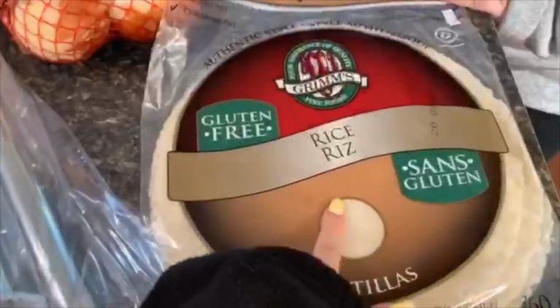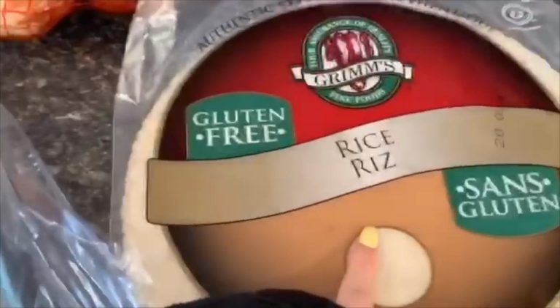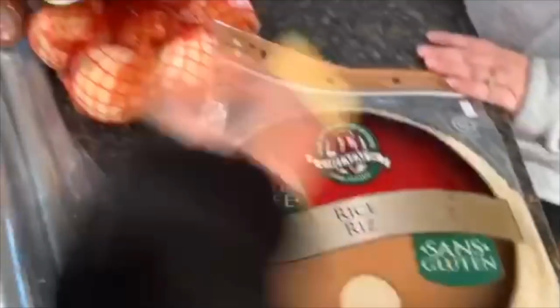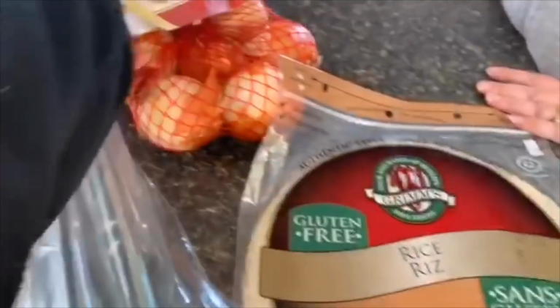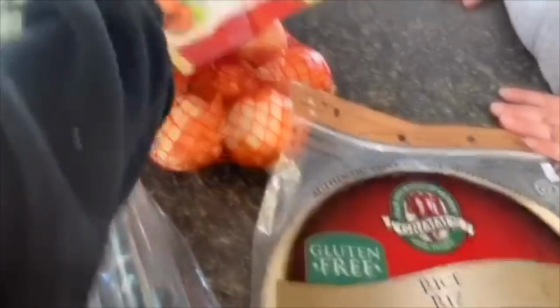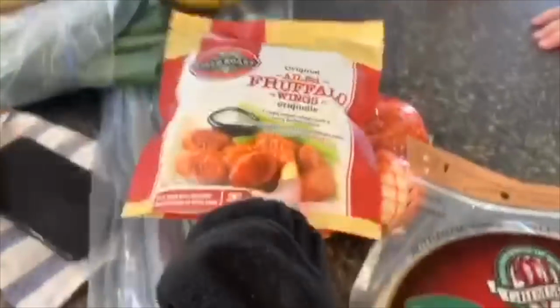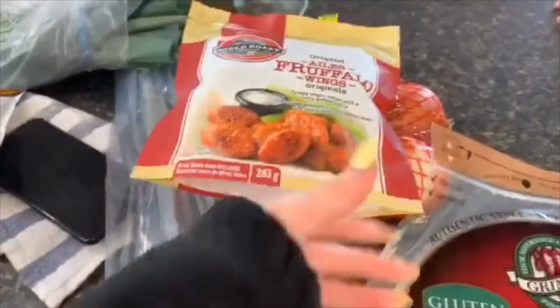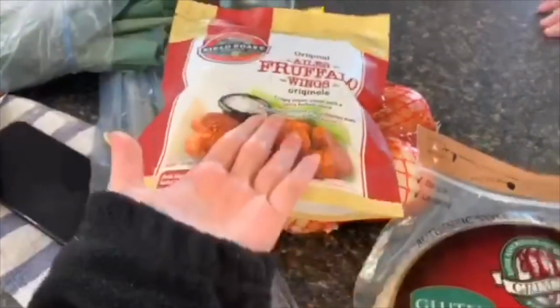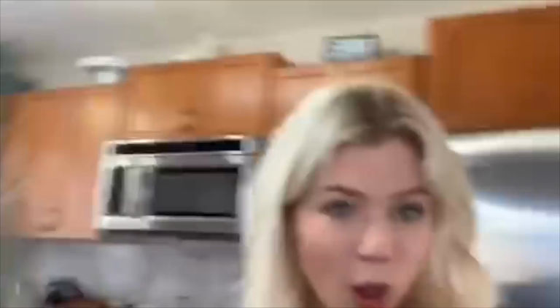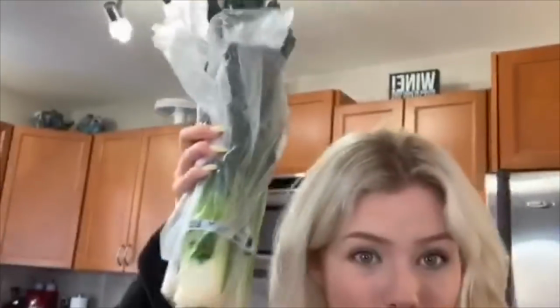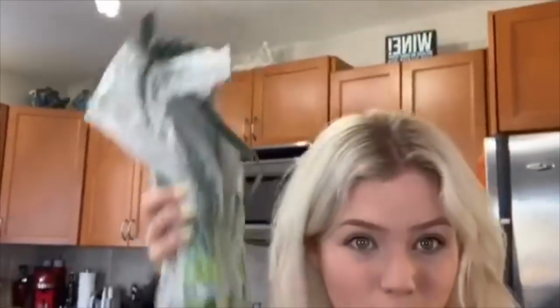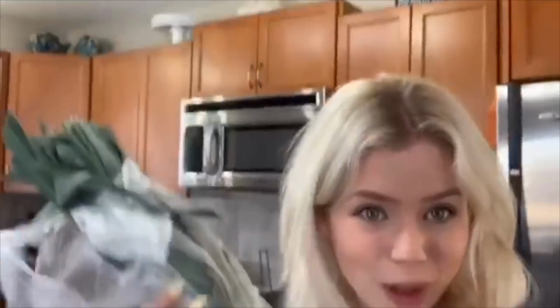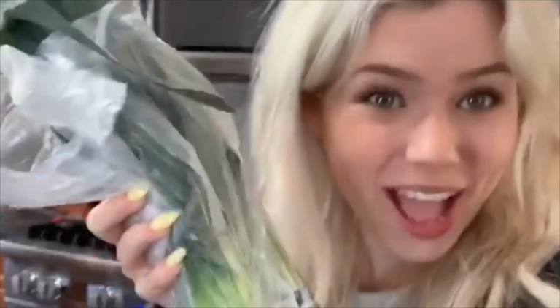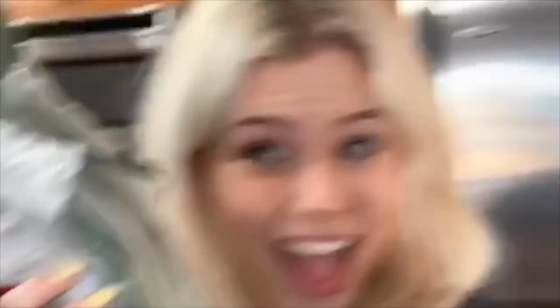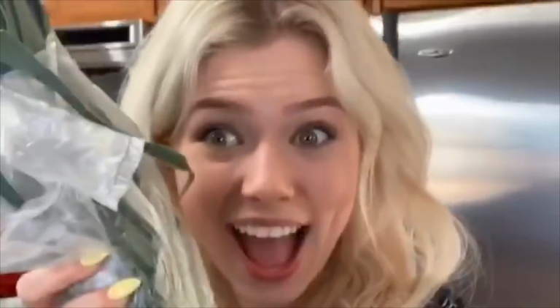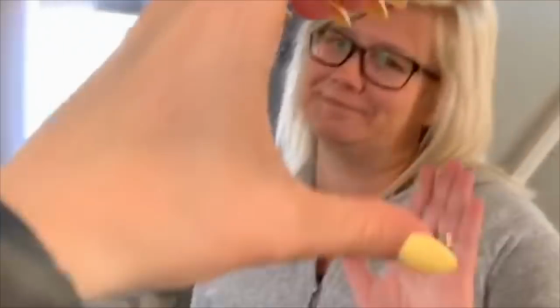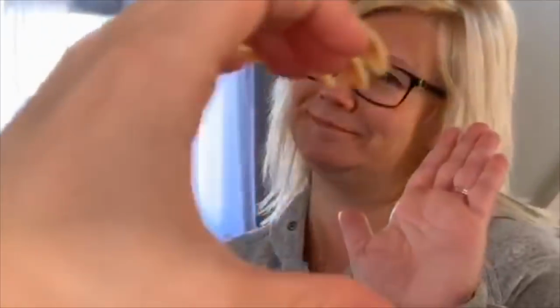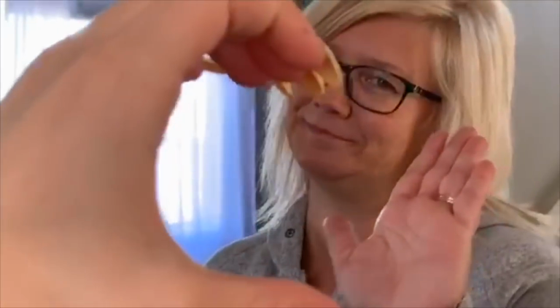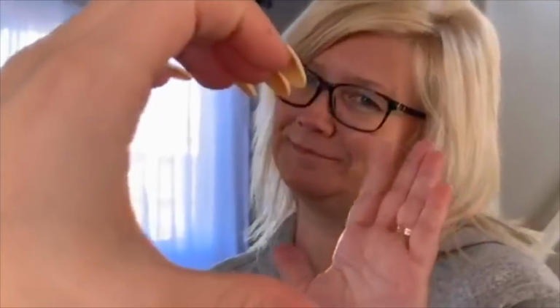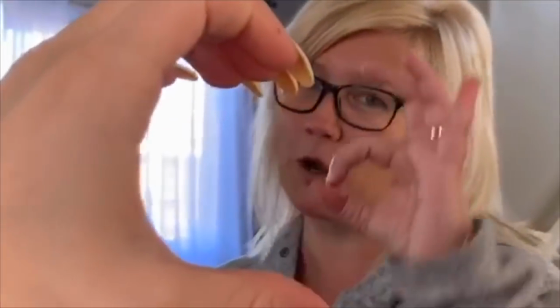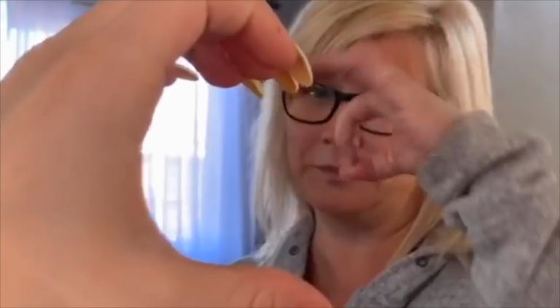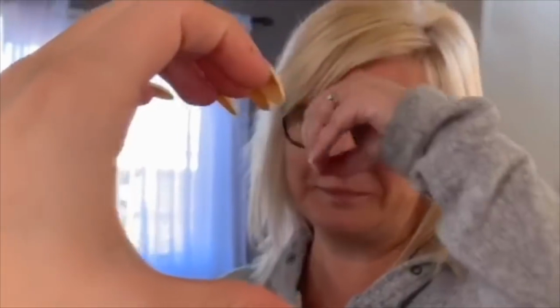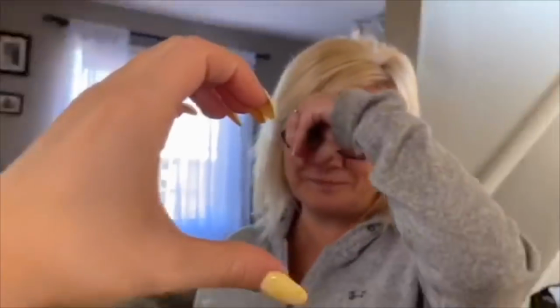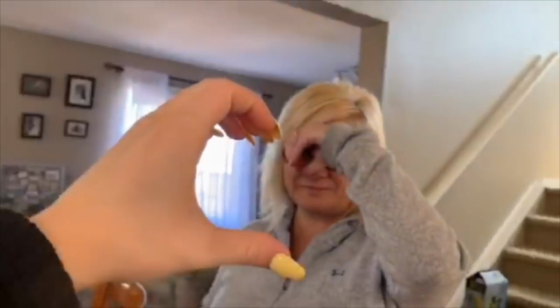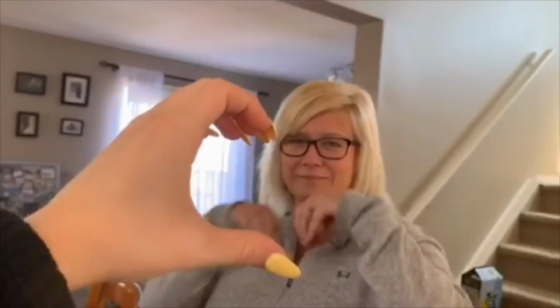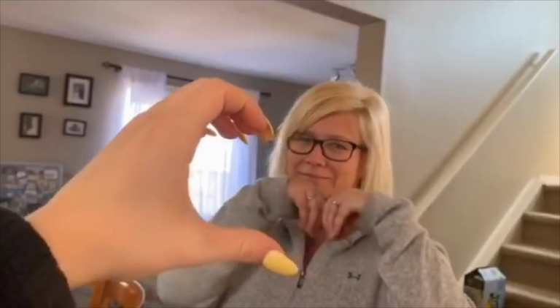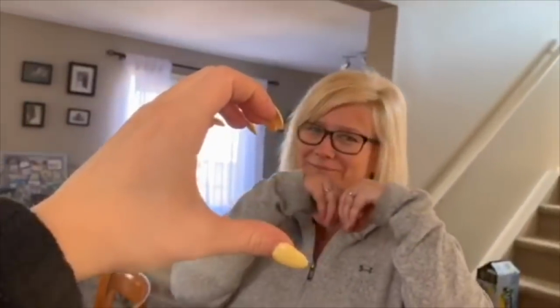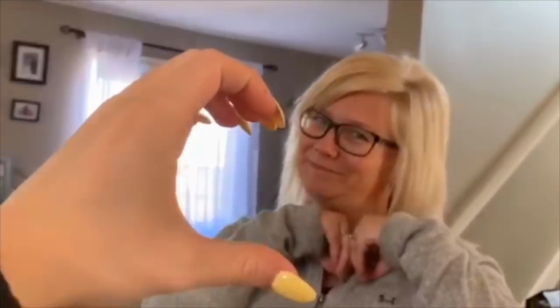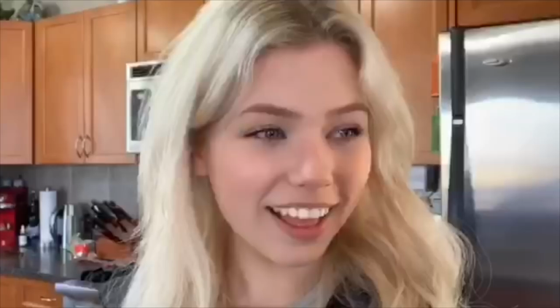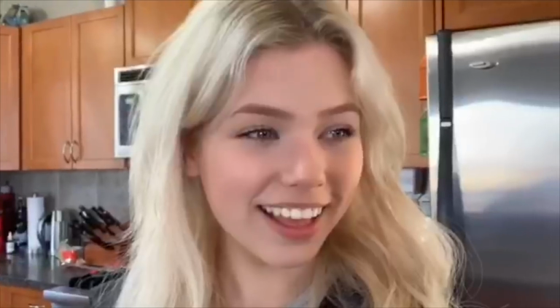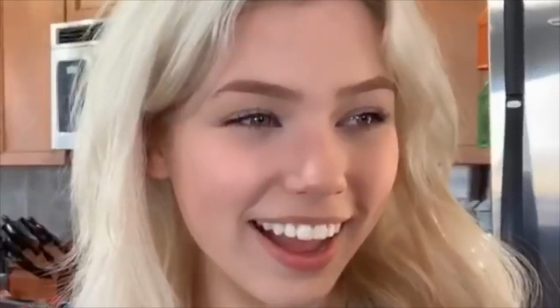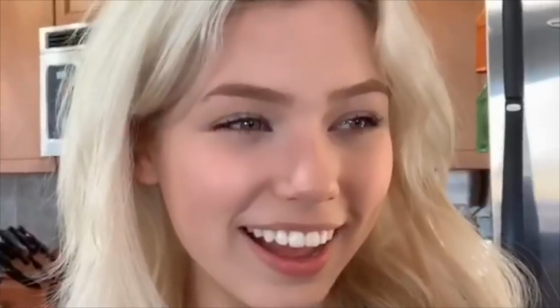I got some gluten-free tortillas, some vegan wings, and some leeks for soup. Oh my god, soup! I made a half heart with my hand and she didn't understand what I was doing at all — it was really funny.